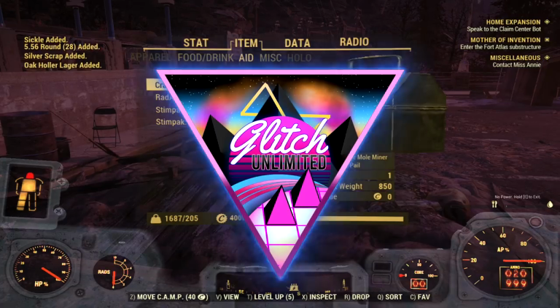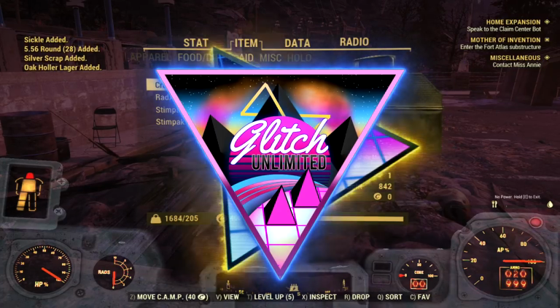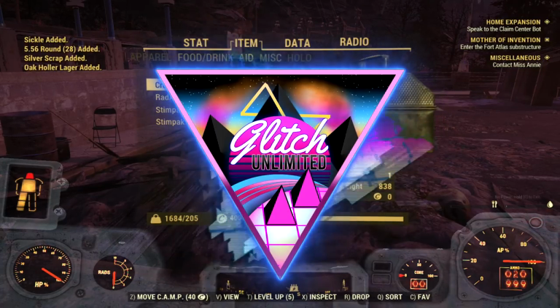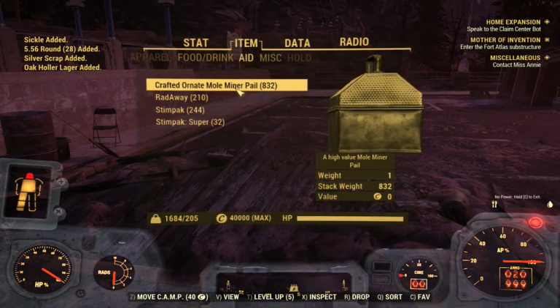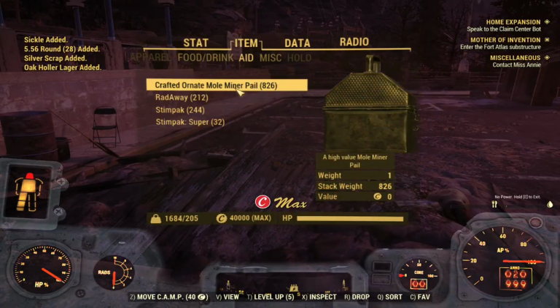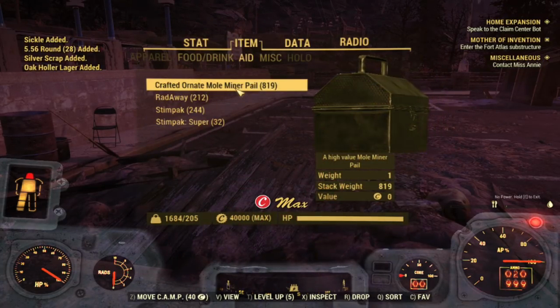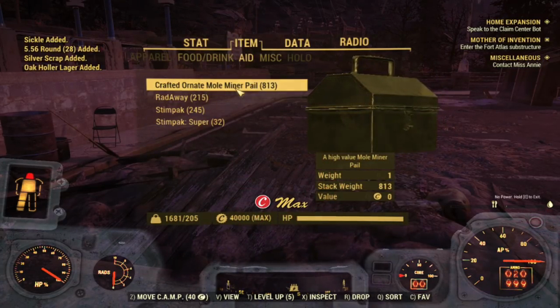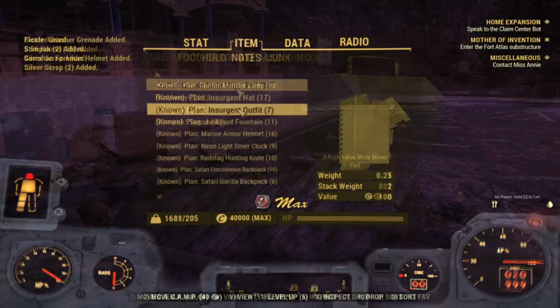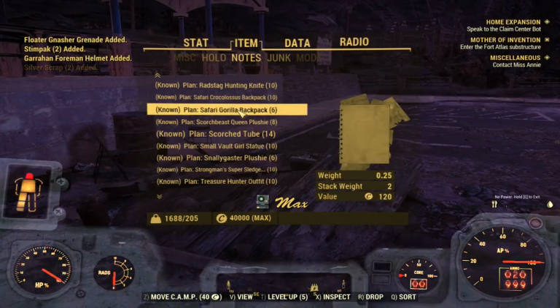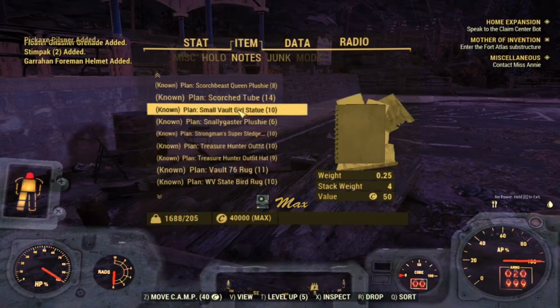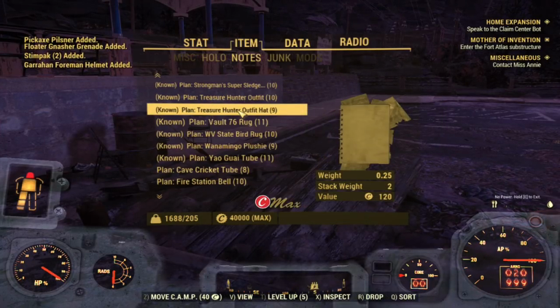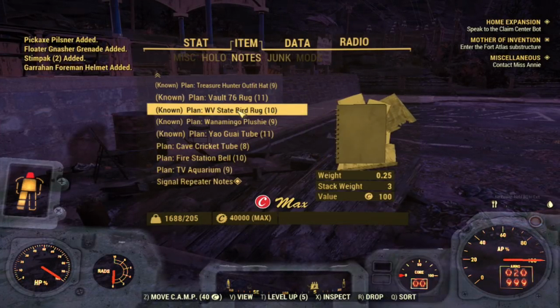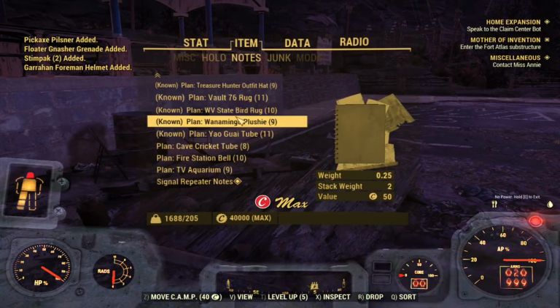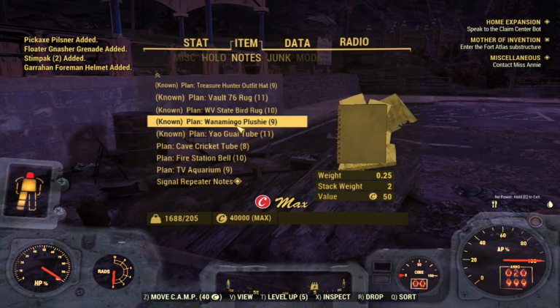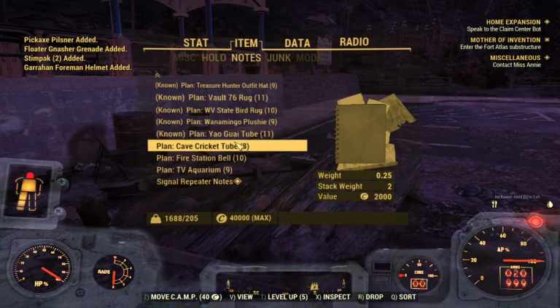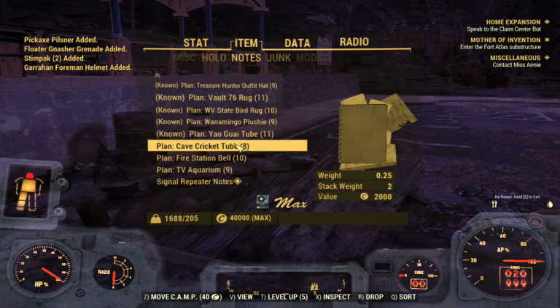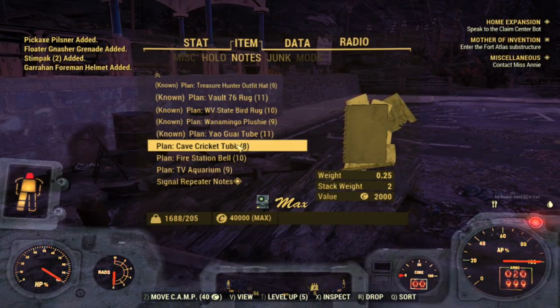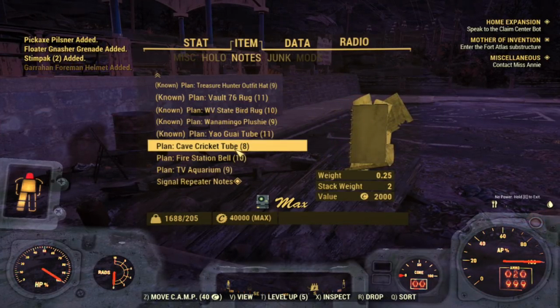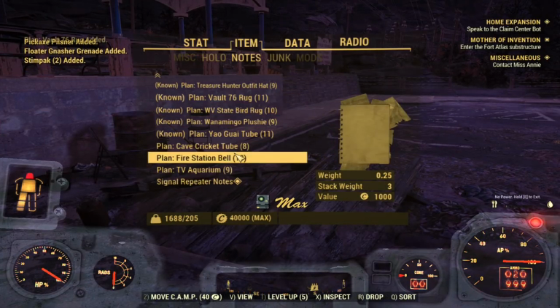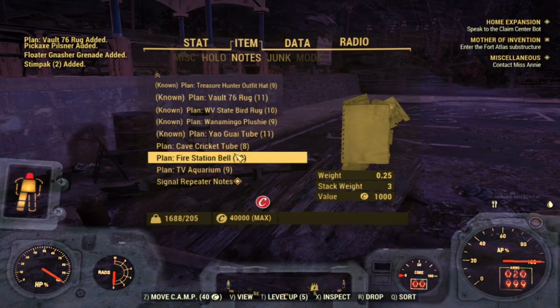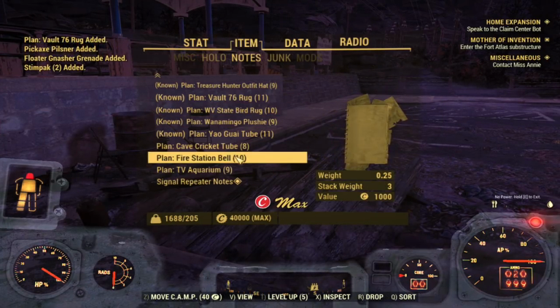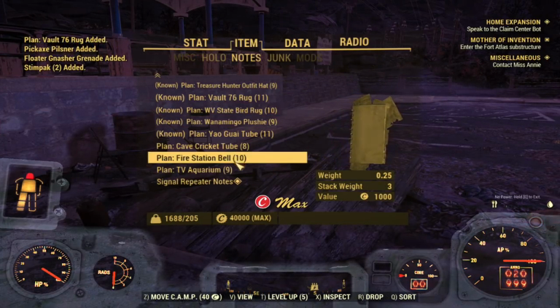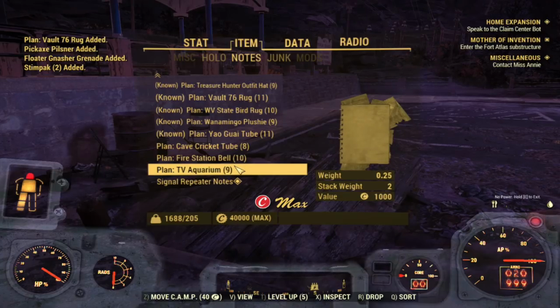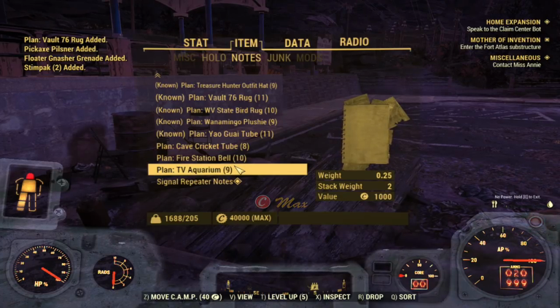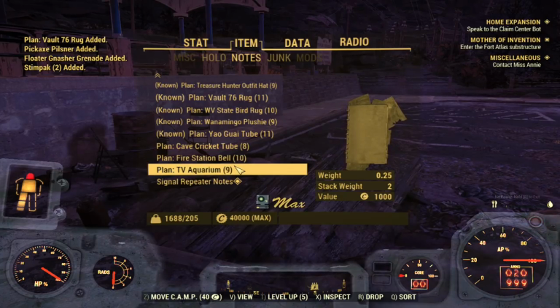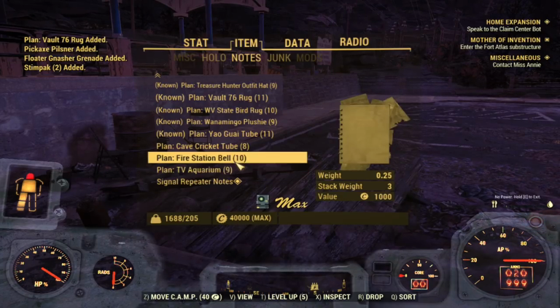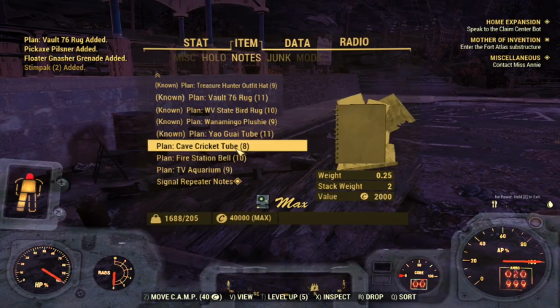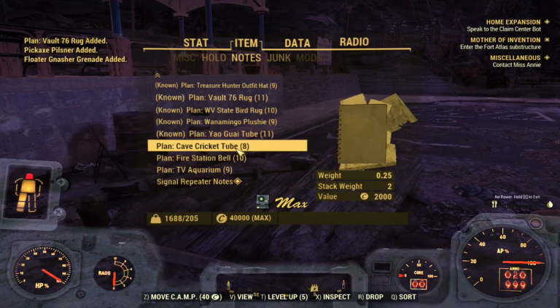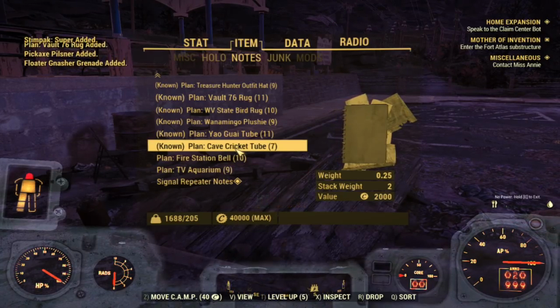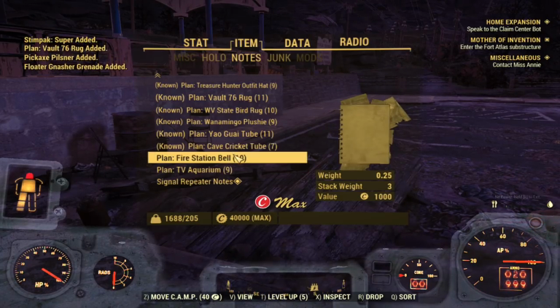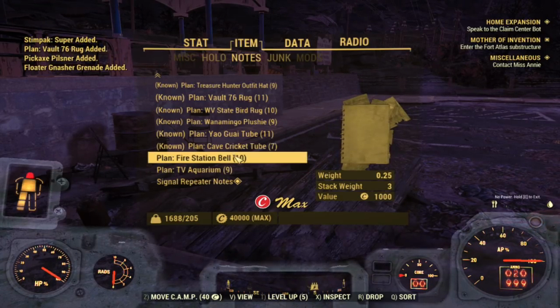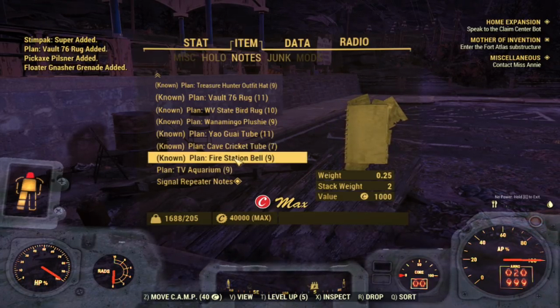We're going to talk about the new rewards and plans that you can earn through the Mole Miner pails. In the previous videos, we went over a few of the newest ones, but they have actually added three new ones to the list: the aquarium, the cave cricket, and the fire alarm bell.